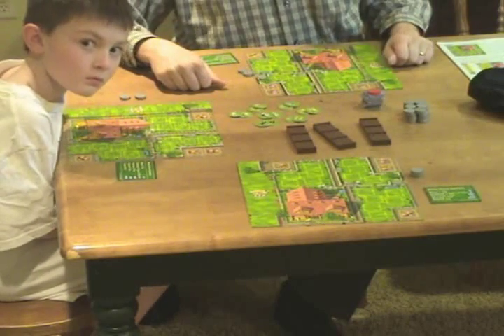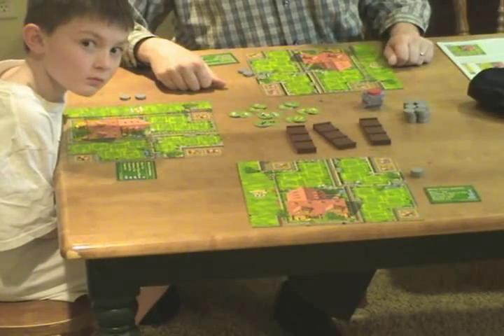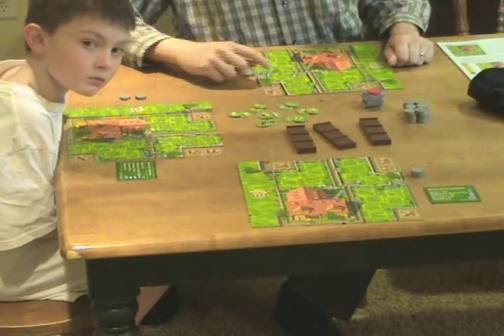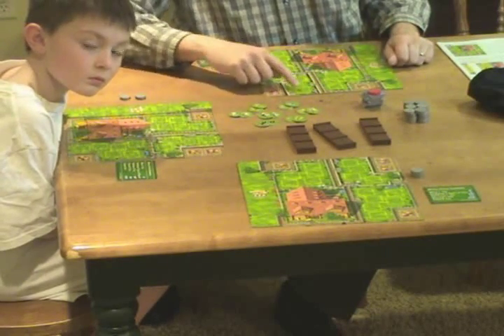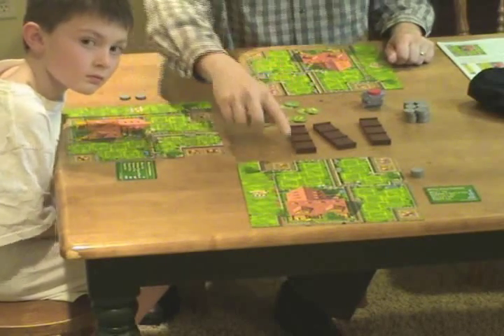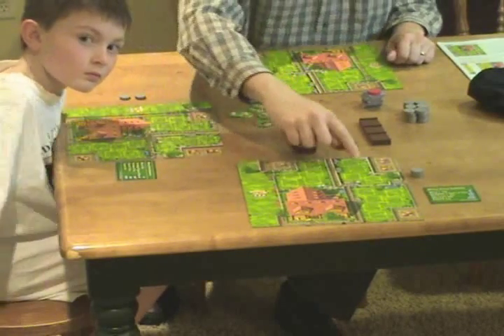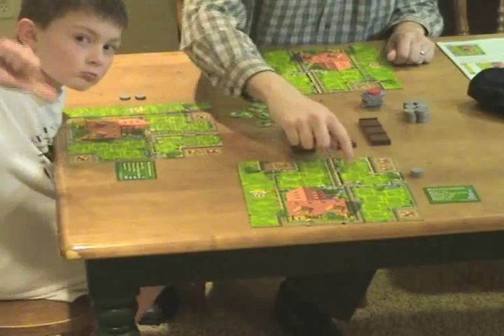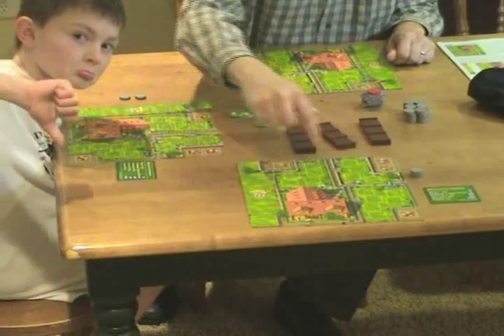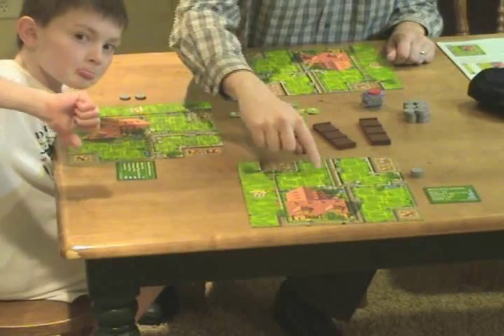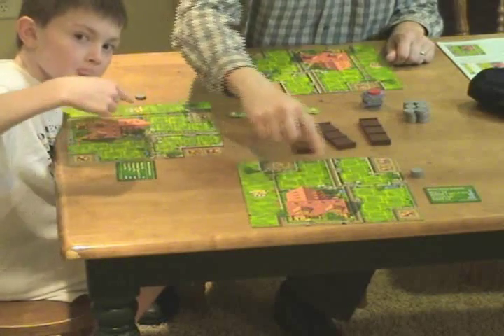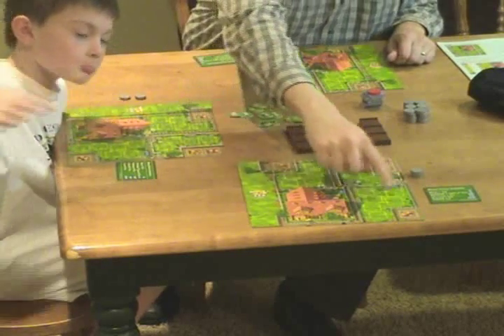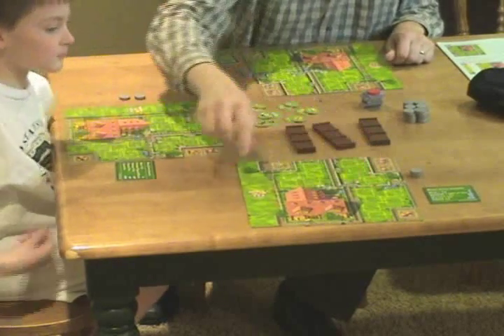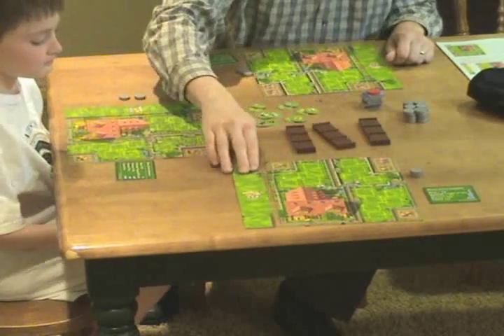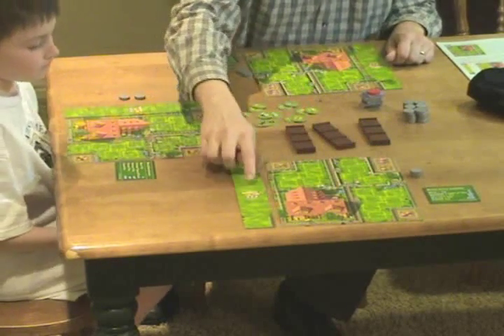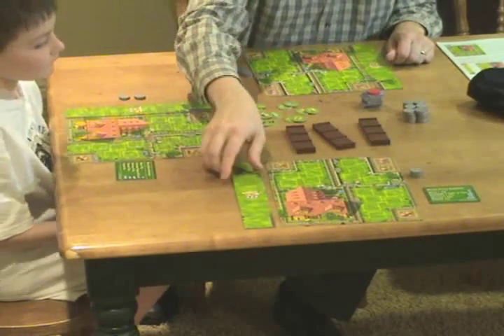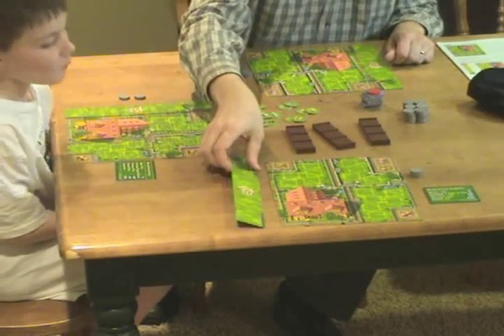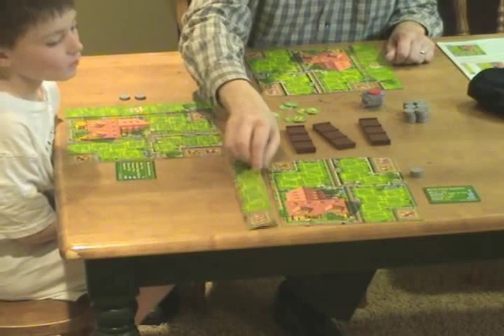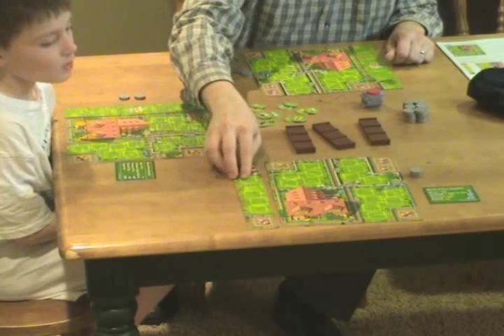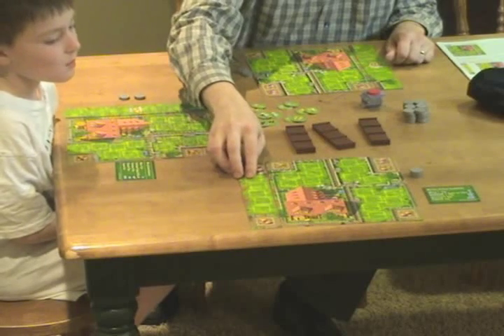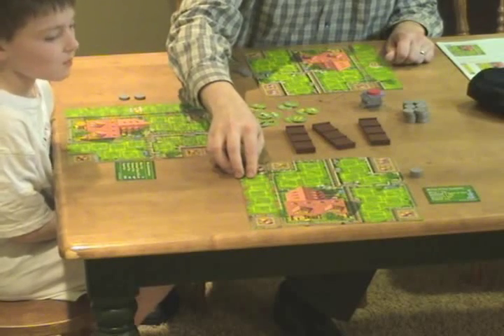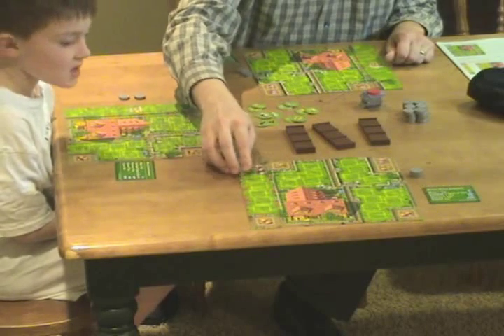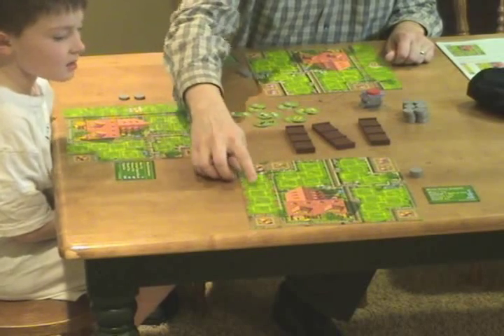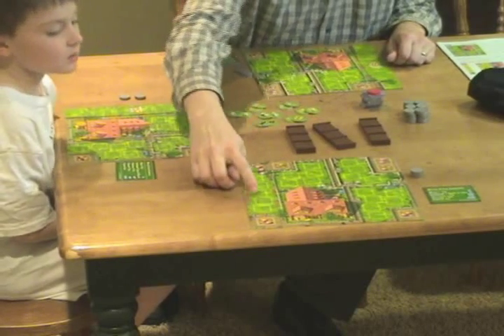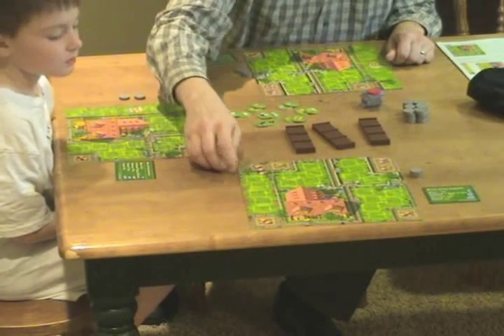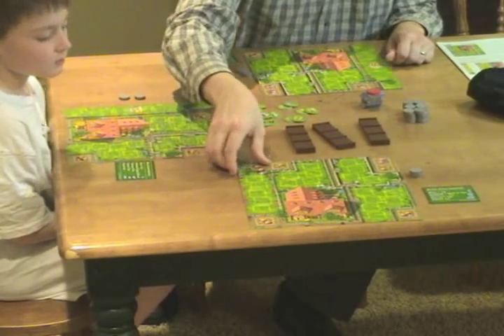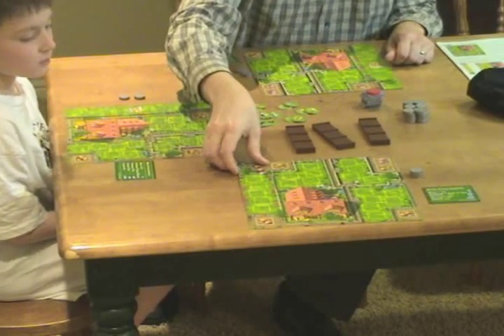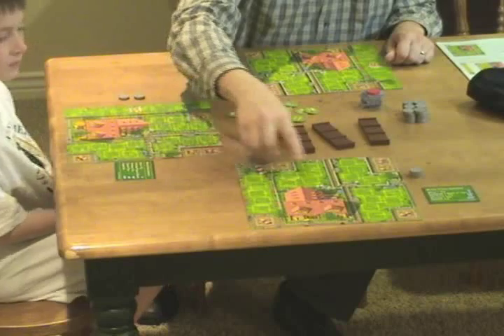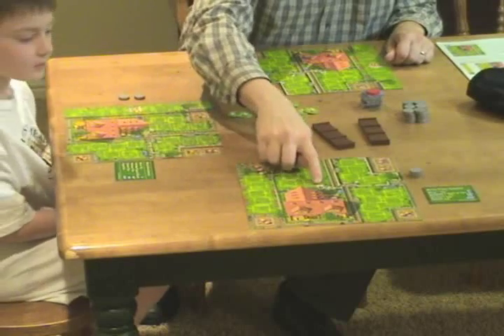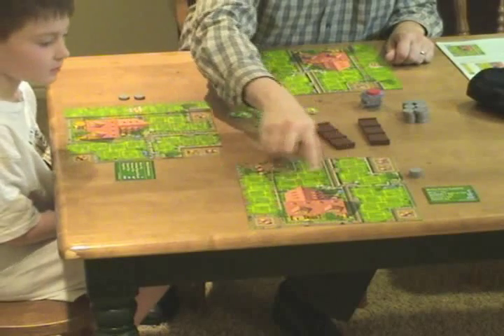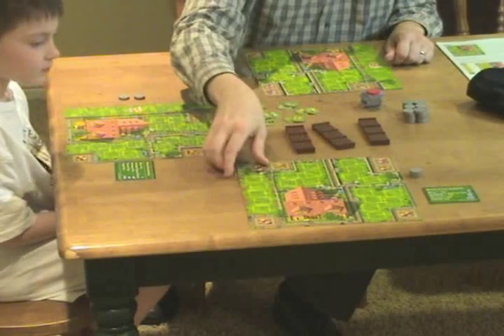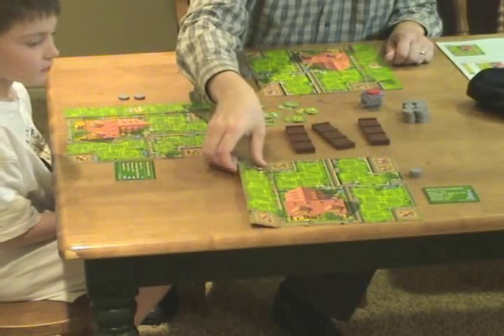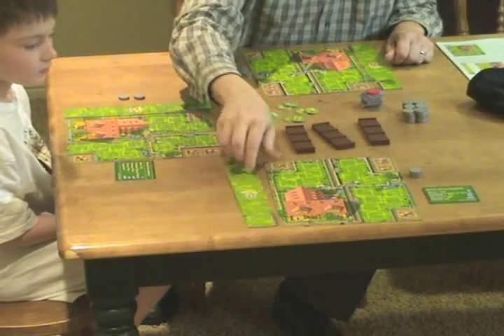The way the zoo works: there's a space for four in one spot, five in another, six in another. You can also, for three coins, flip this over and create a fourth pen which will hold another five. As you fill these up, you get coins for that and we'll show you how that works in a minute.